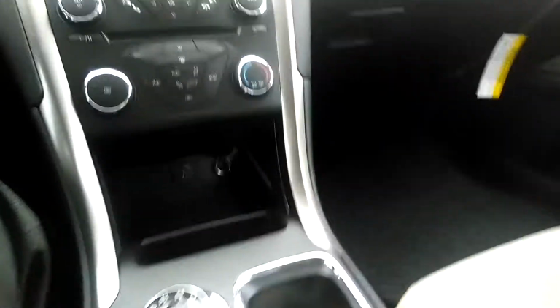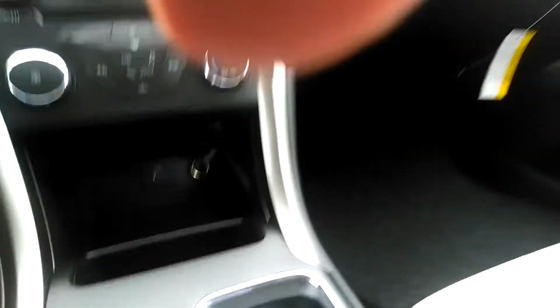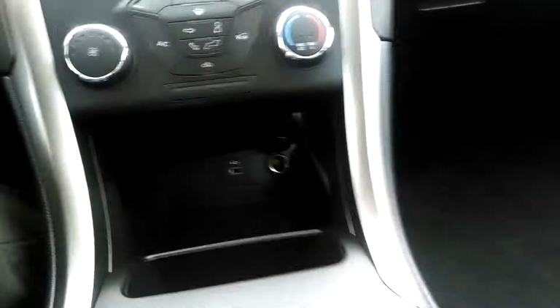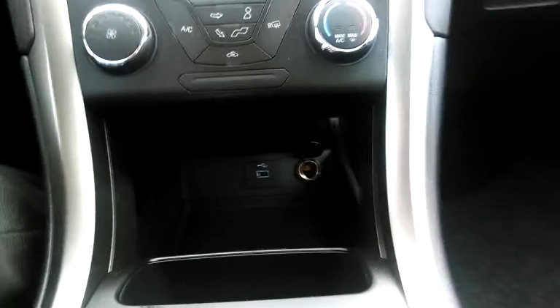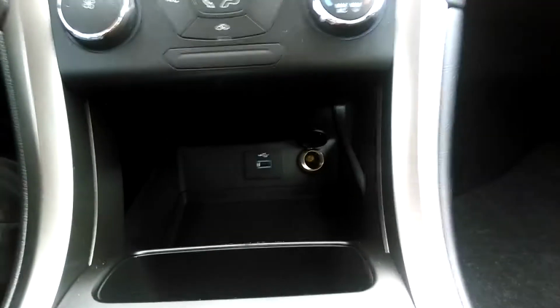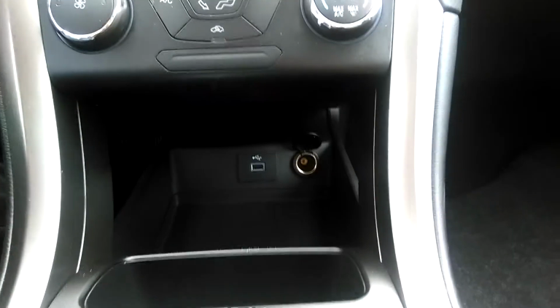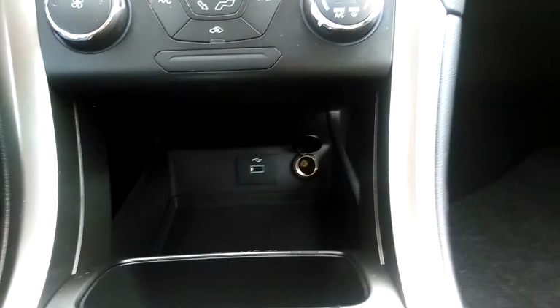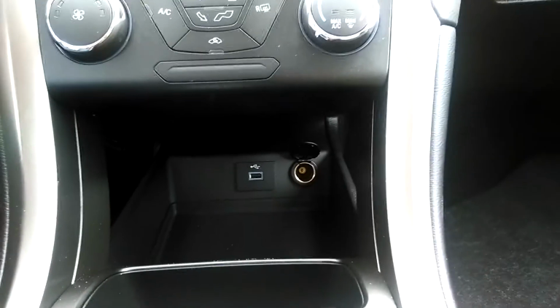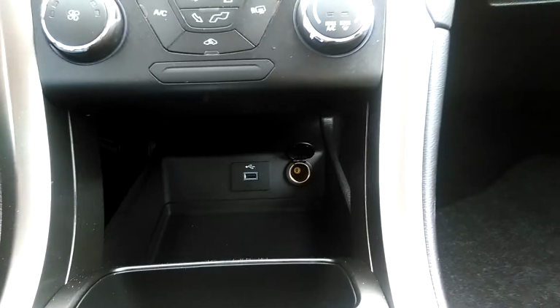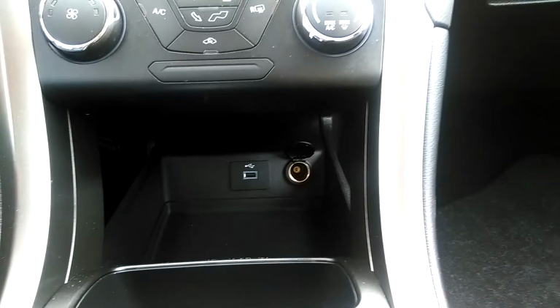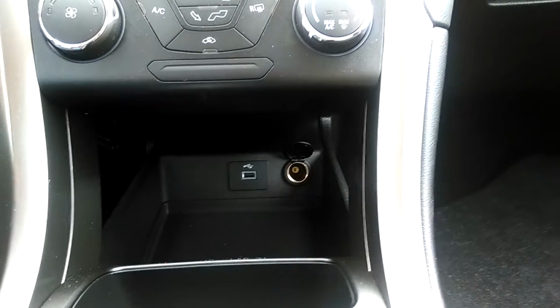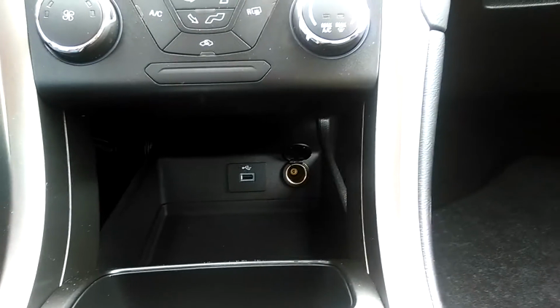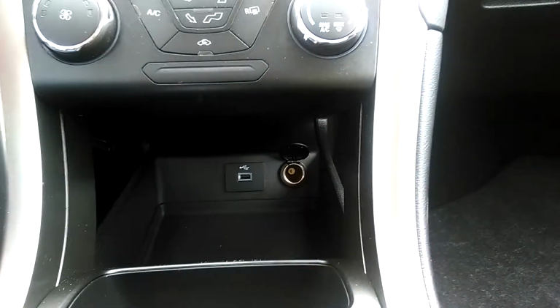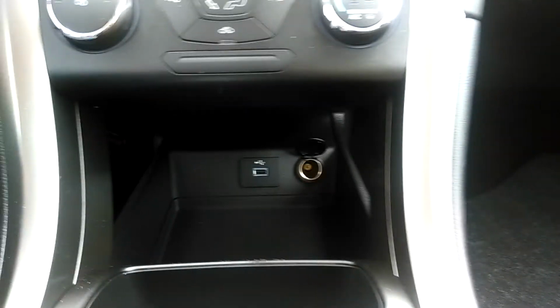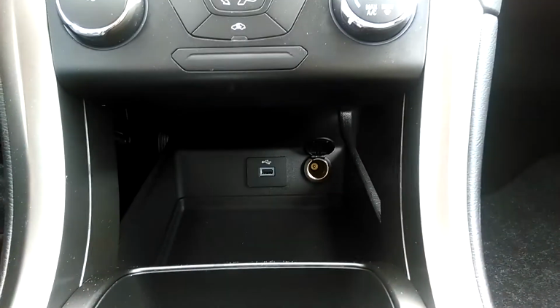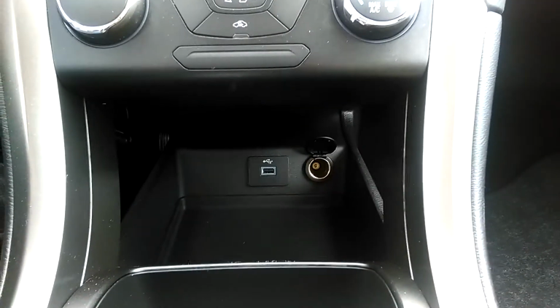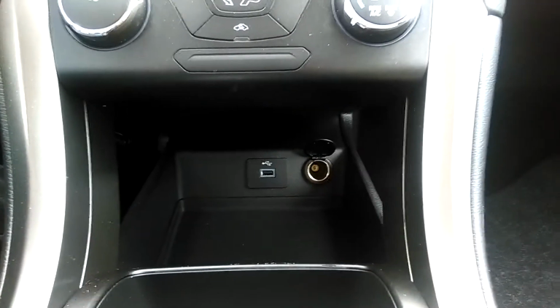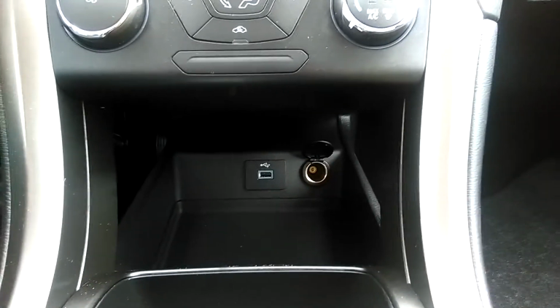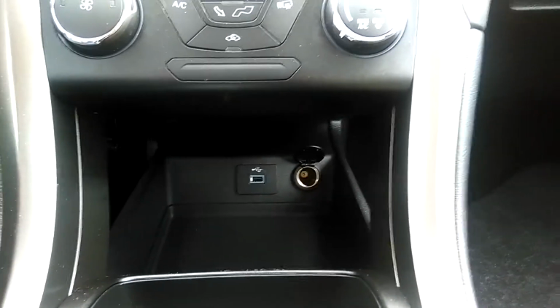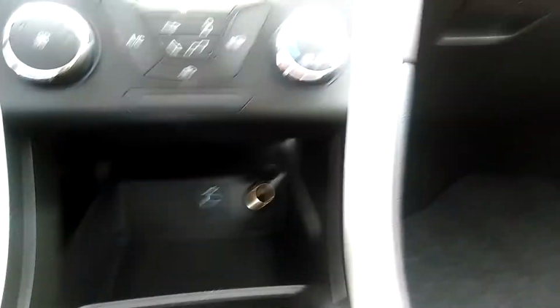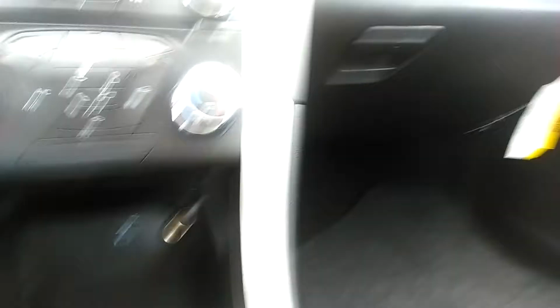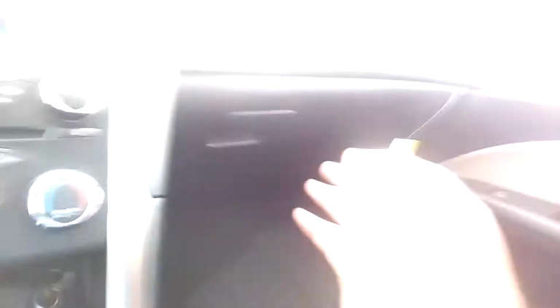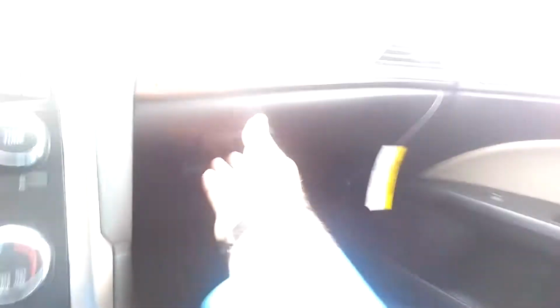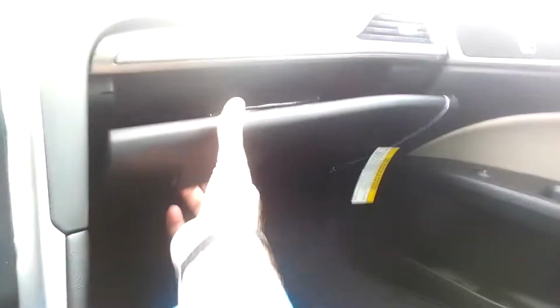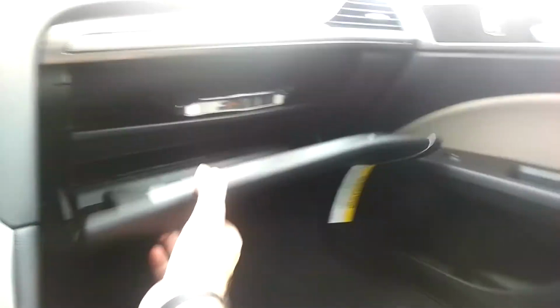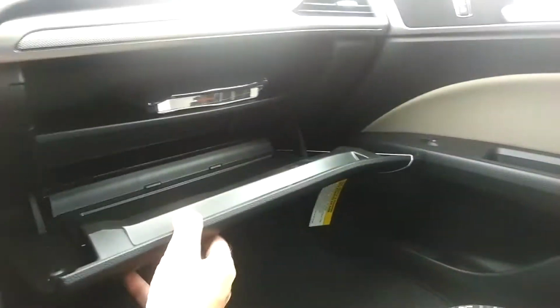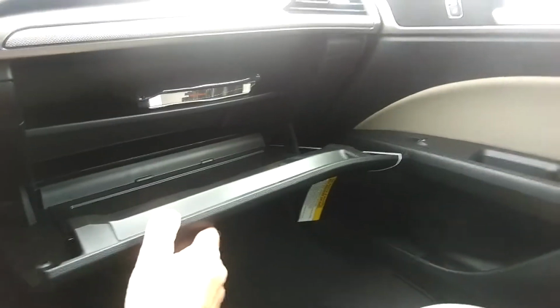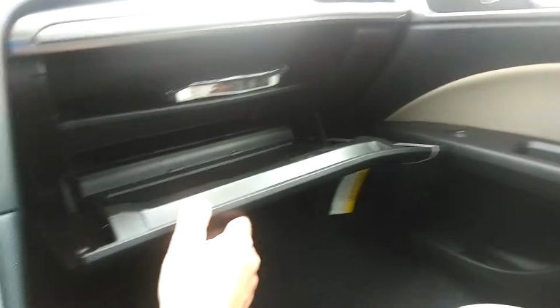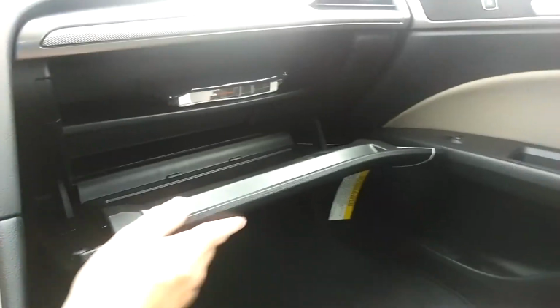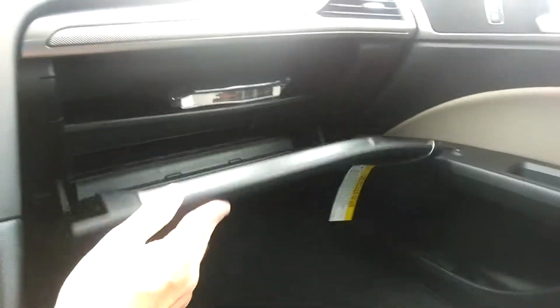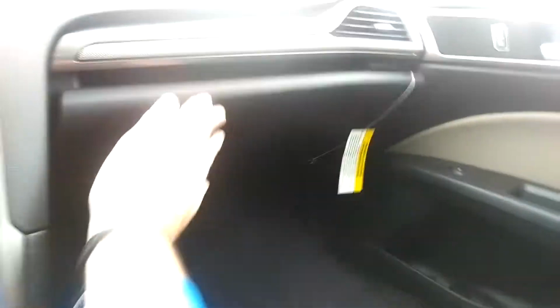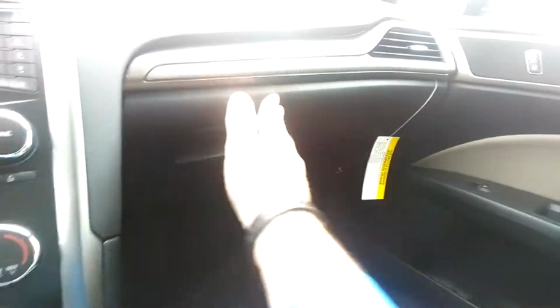Down here in your center storage, you've got your cigarette lighter, your 120 volt, as well as a USB charging area. Here's your glove box — really big glove box area.